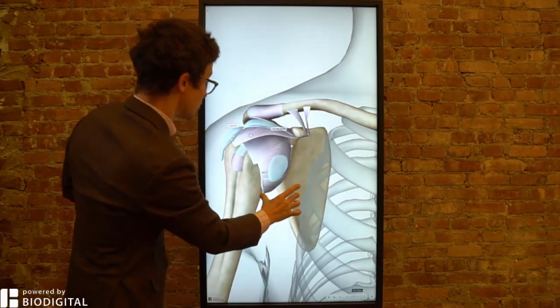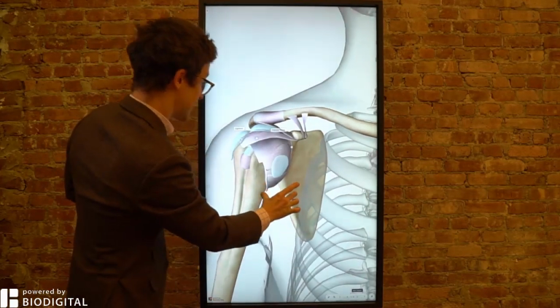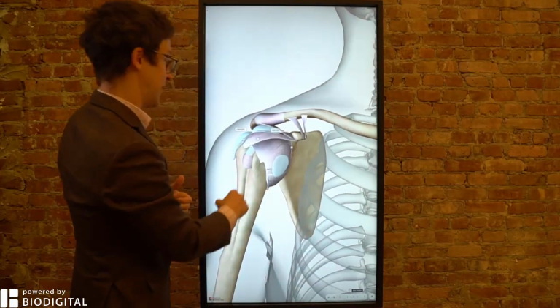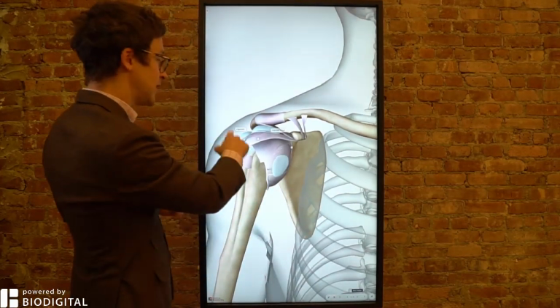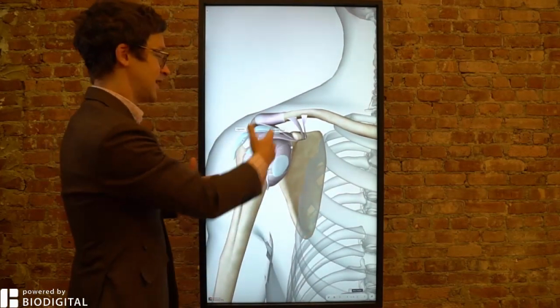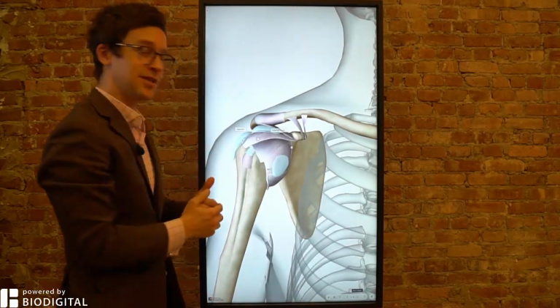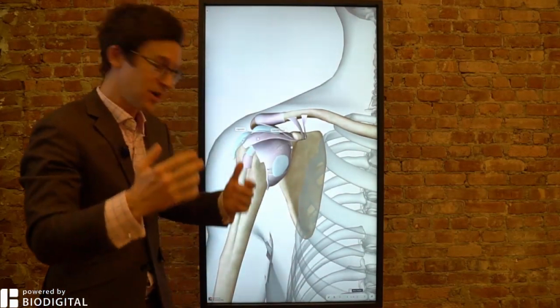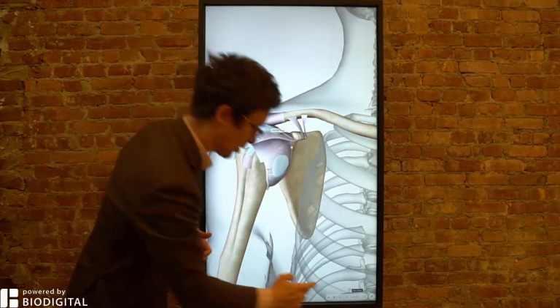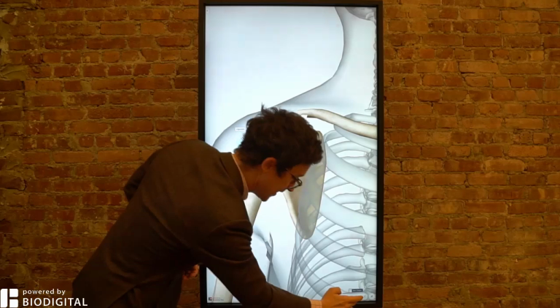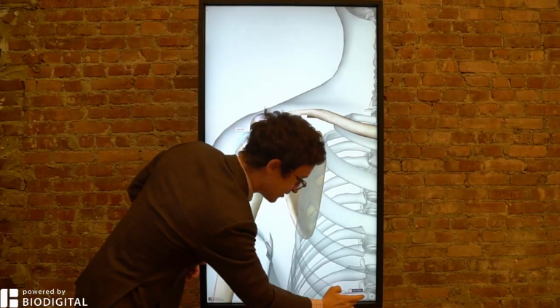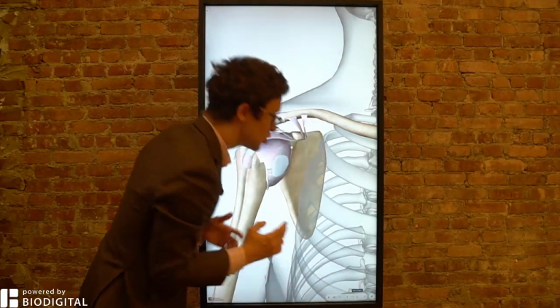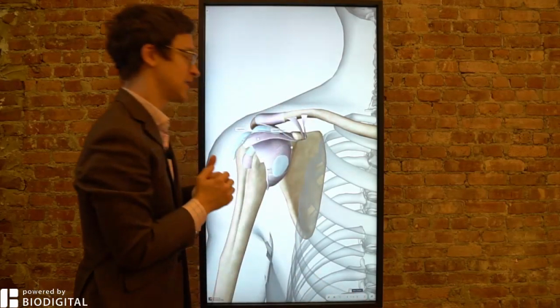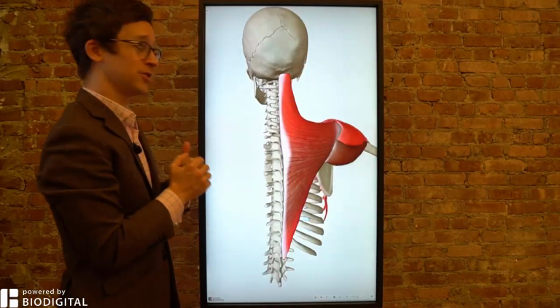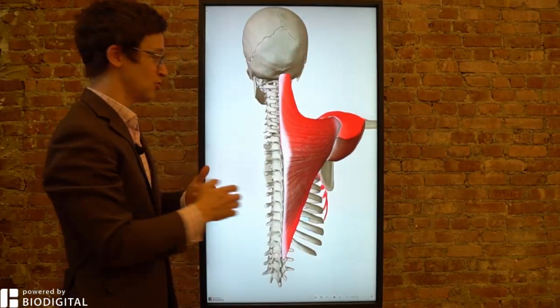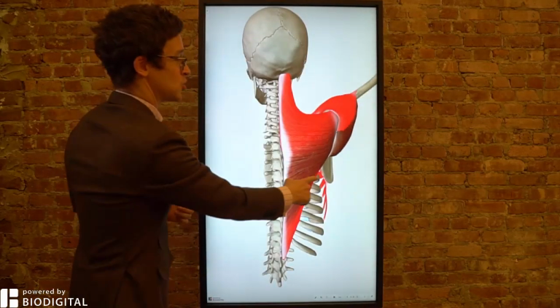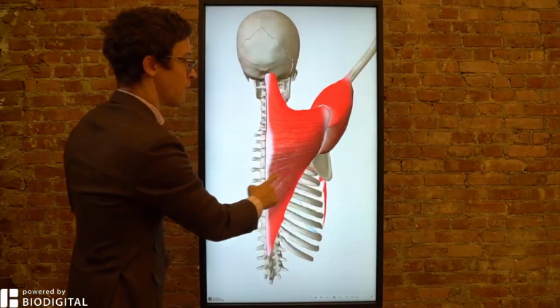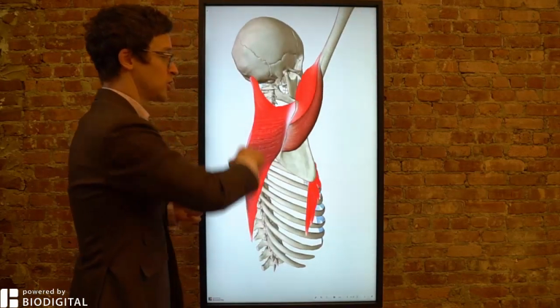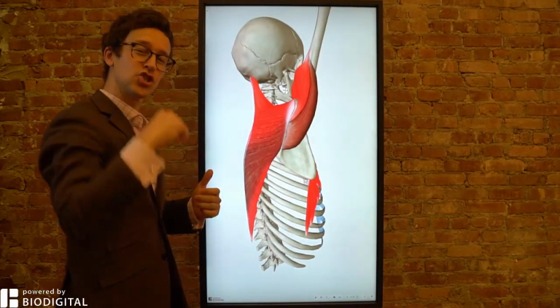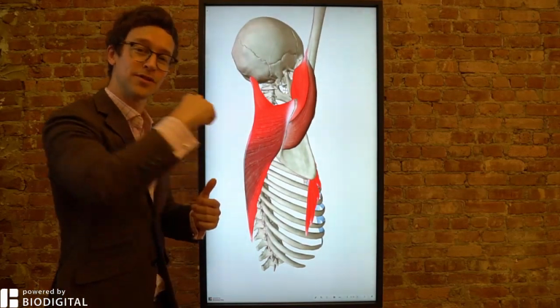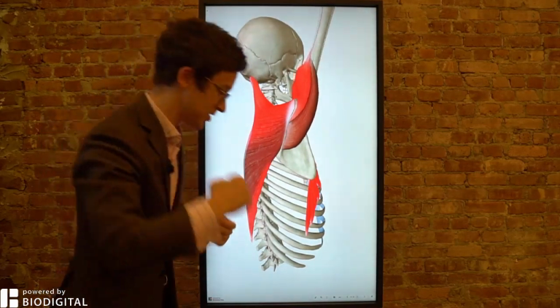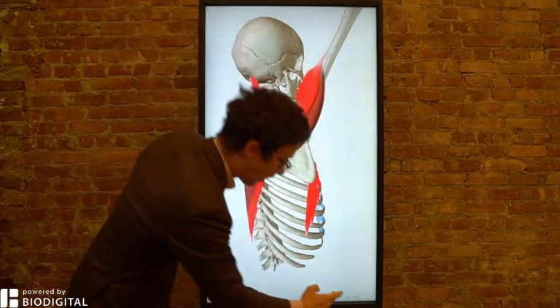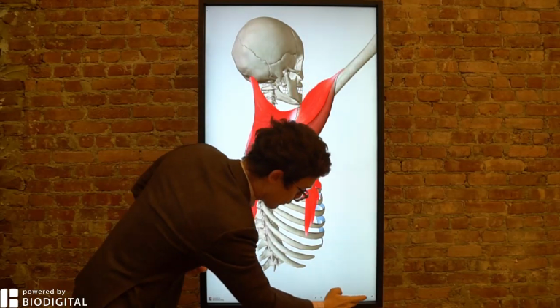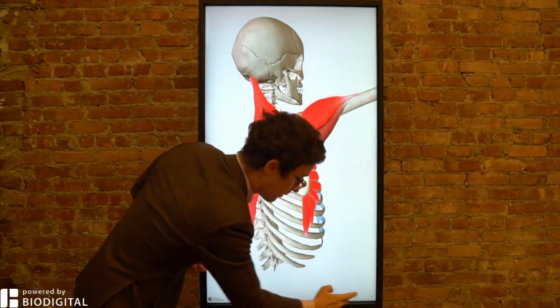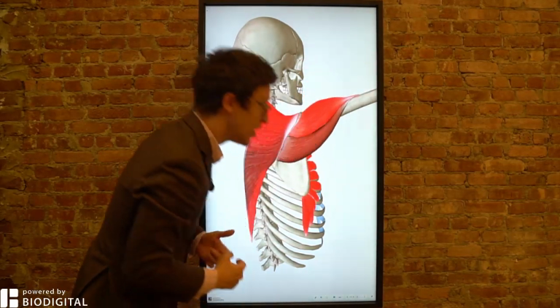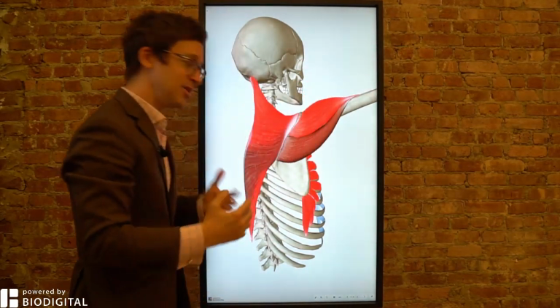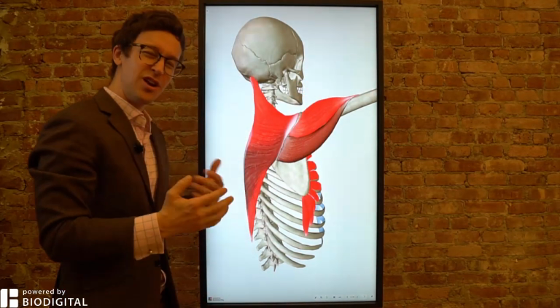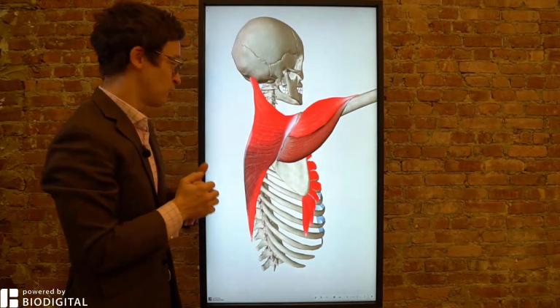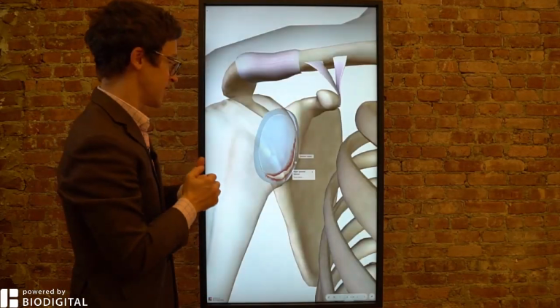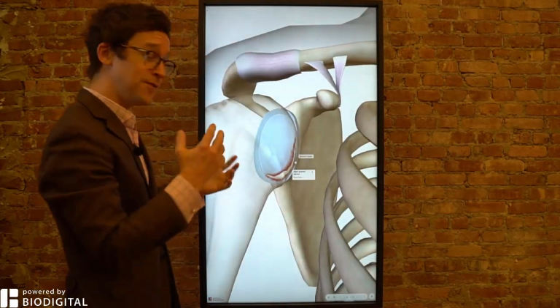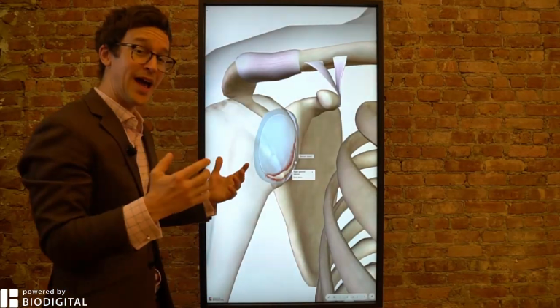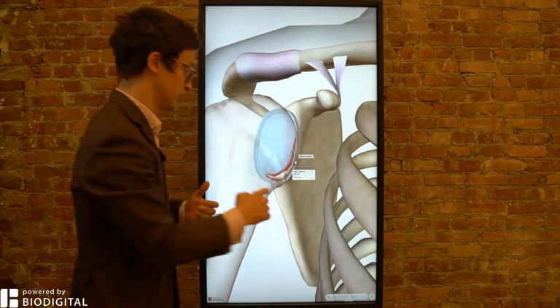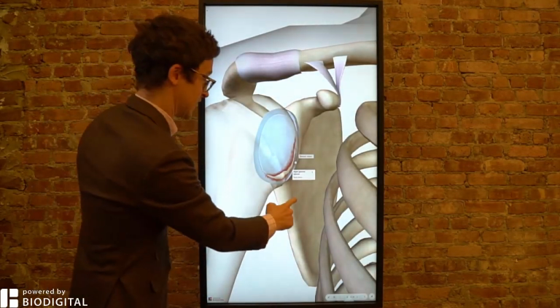The joint is held in place with ligaments, capsular tissue, muscles, and so on, but it's still super susceptible to injury because it's so mobile. You can move in so many different directions, unlike, for example, the knee, which you can only really move in one direction.